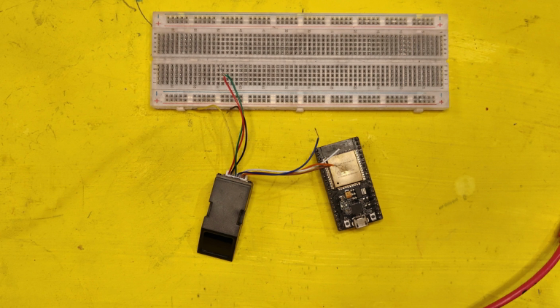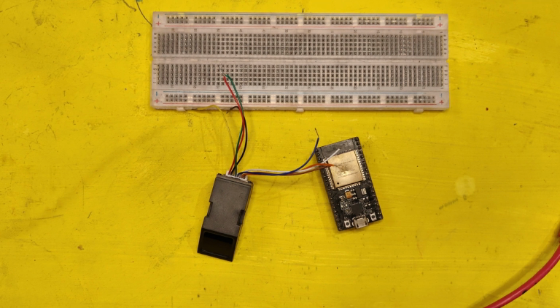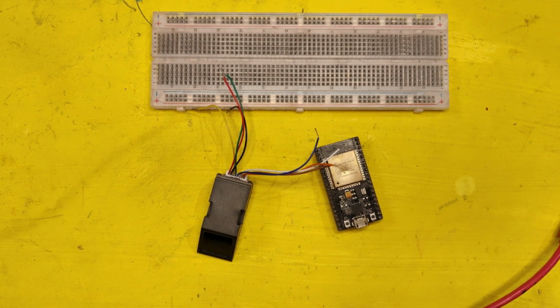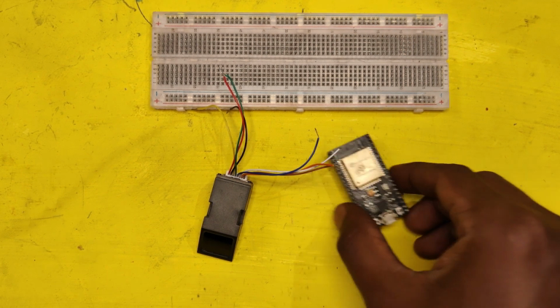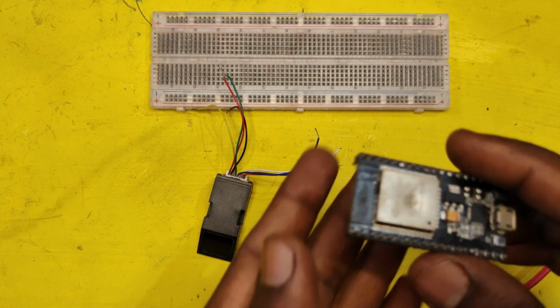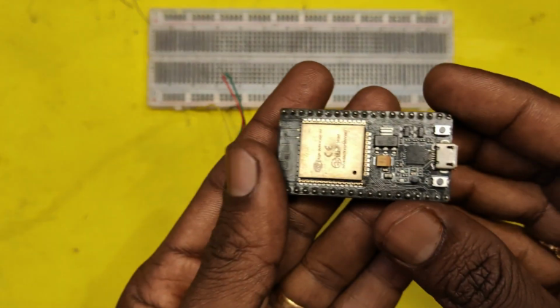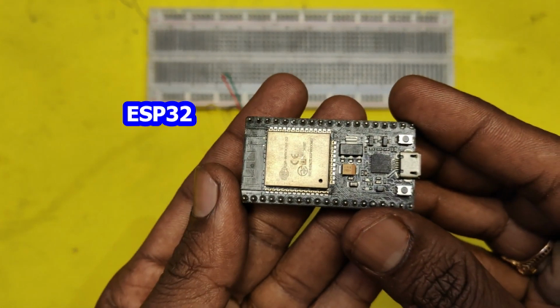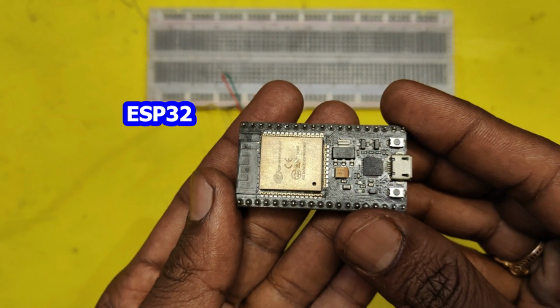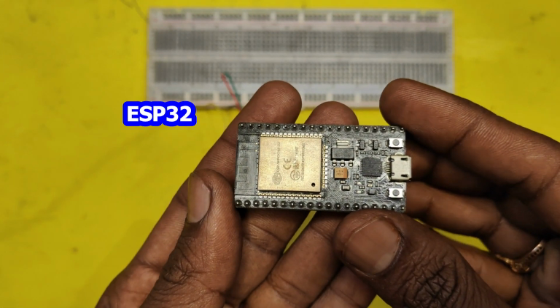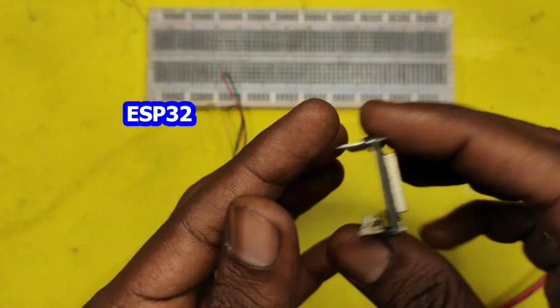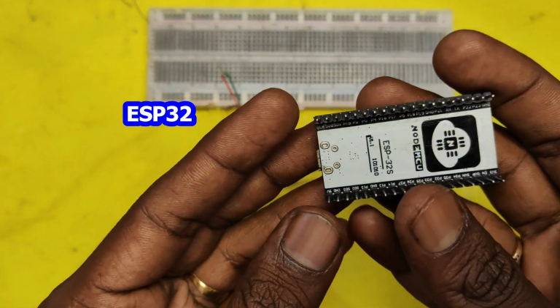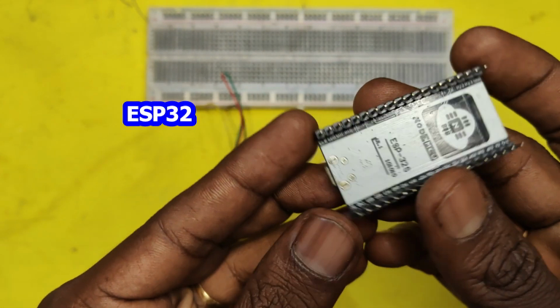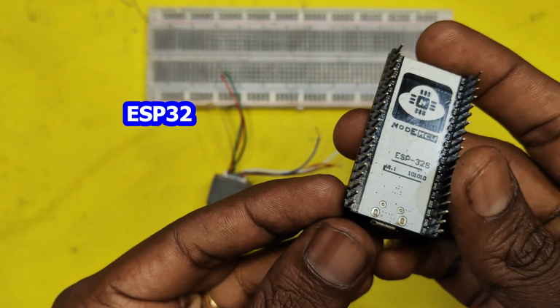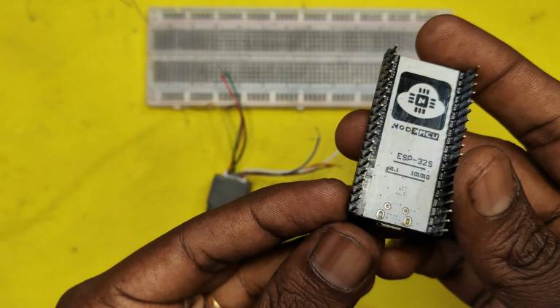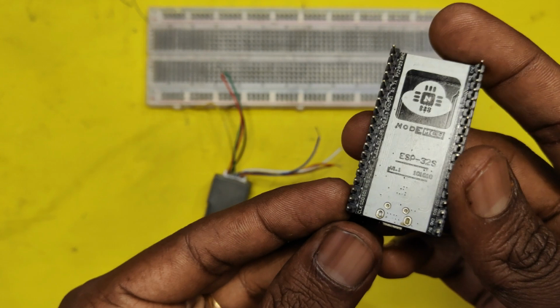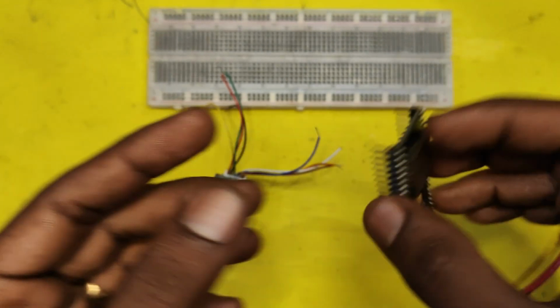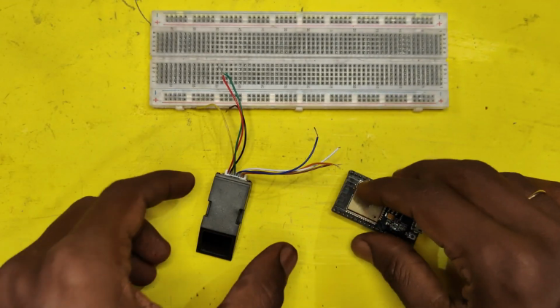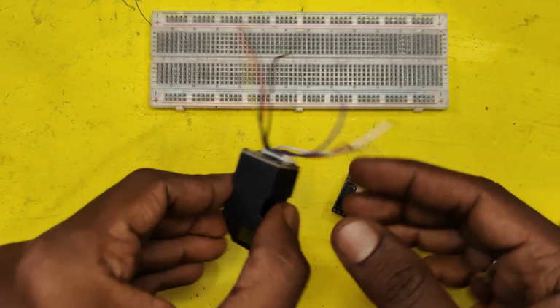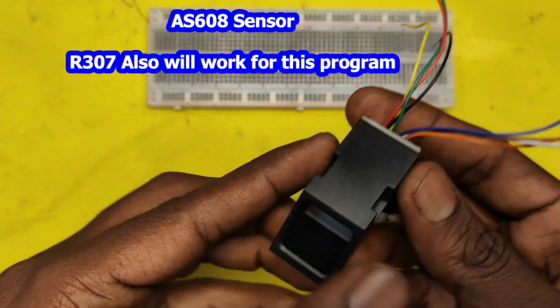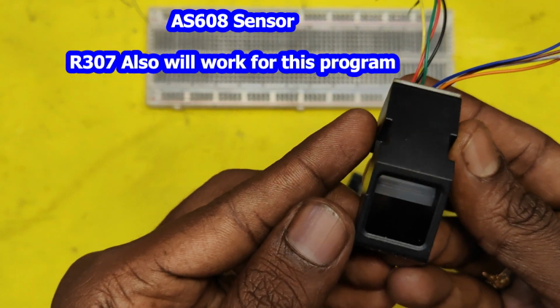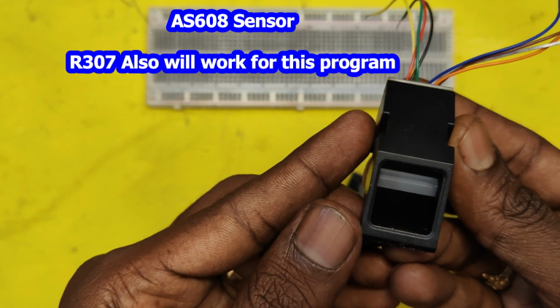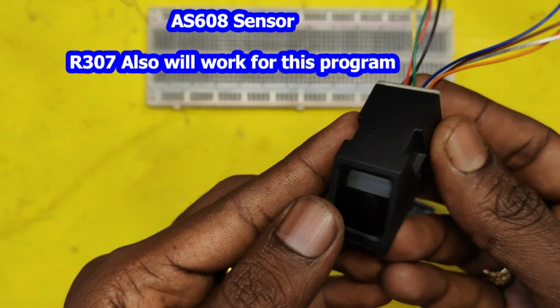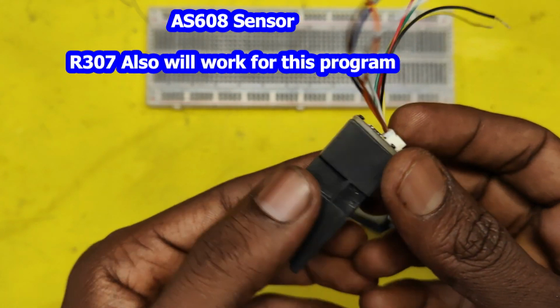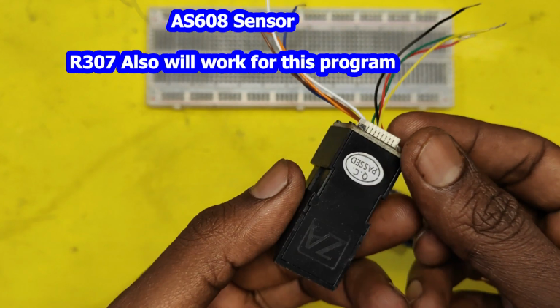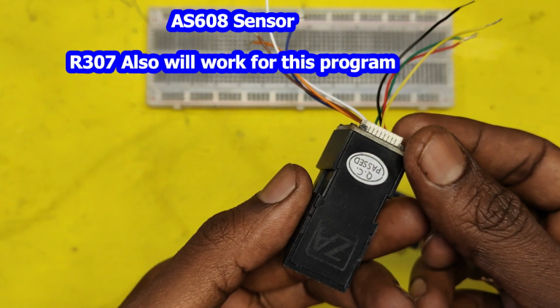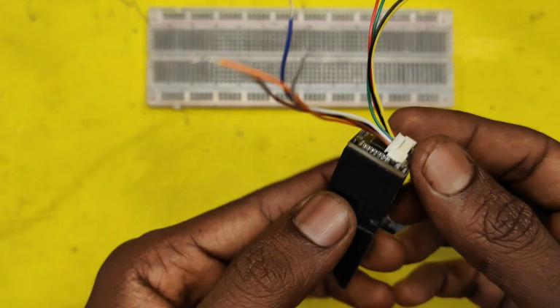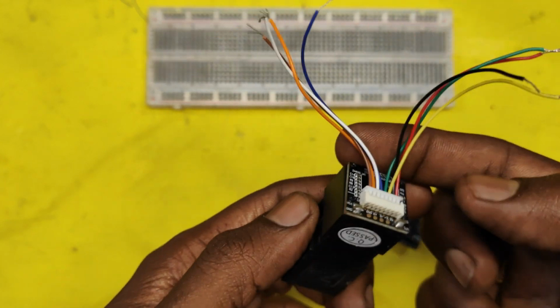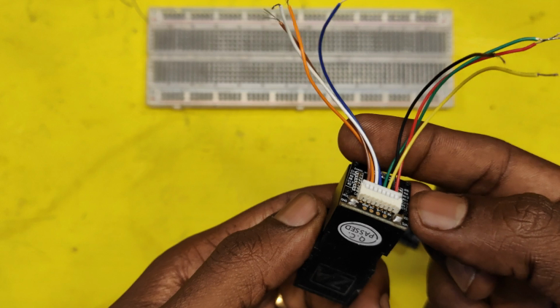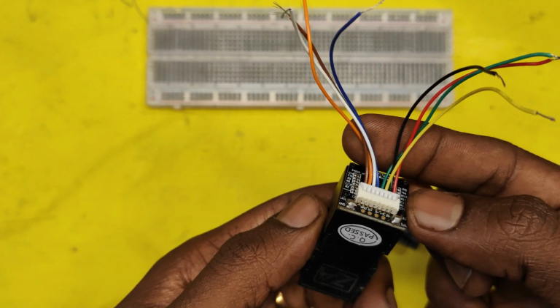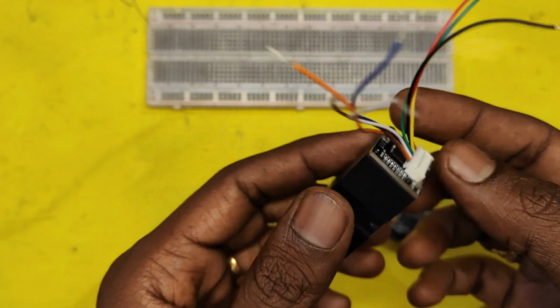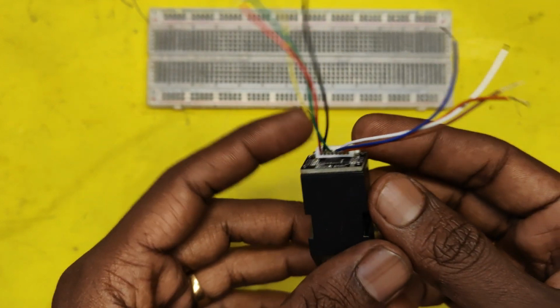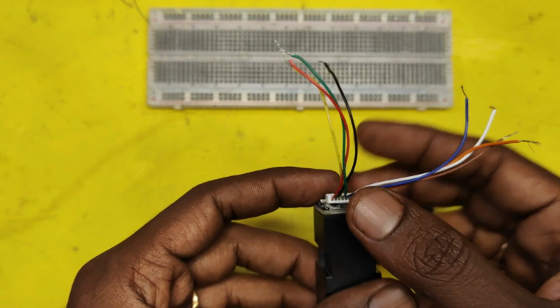Welcome back to Teach Me Something YouTube channel. Today I will show you how to use the R307 or AS608 fingerprint sensor with an ESP32 board.